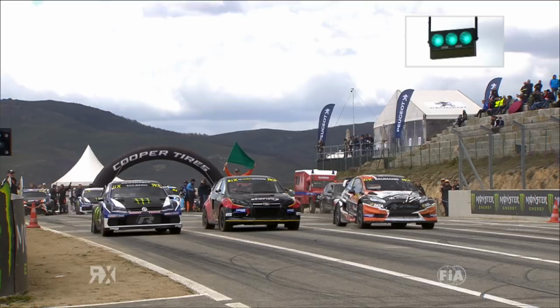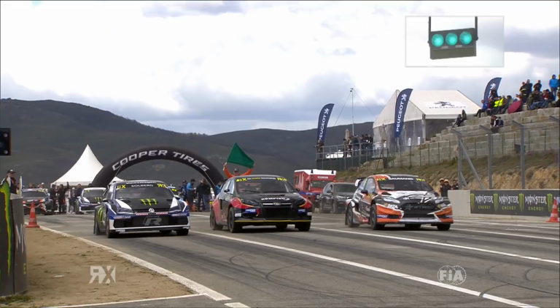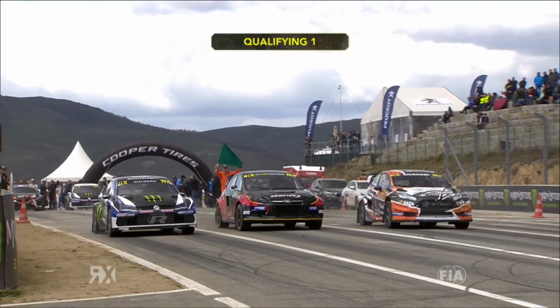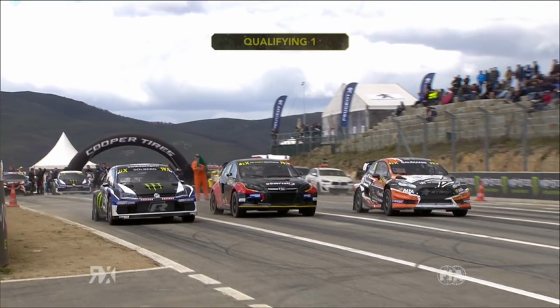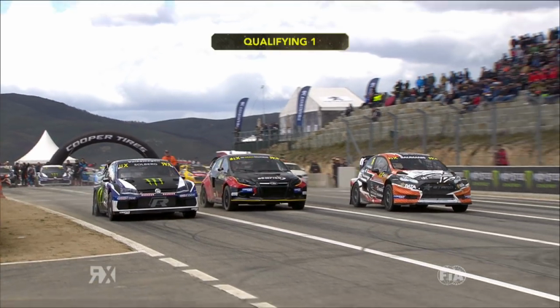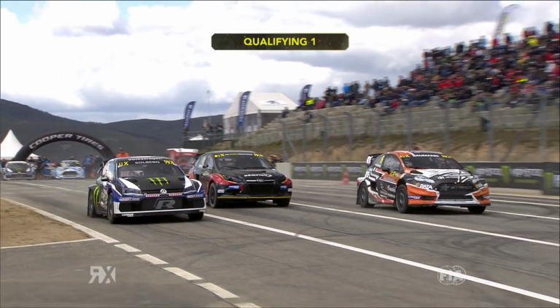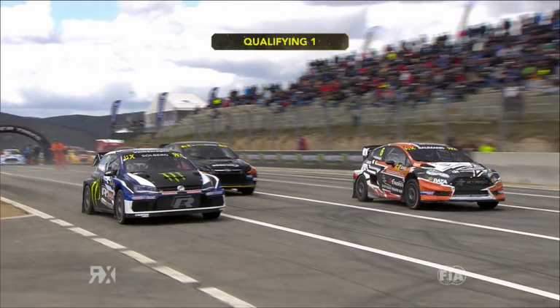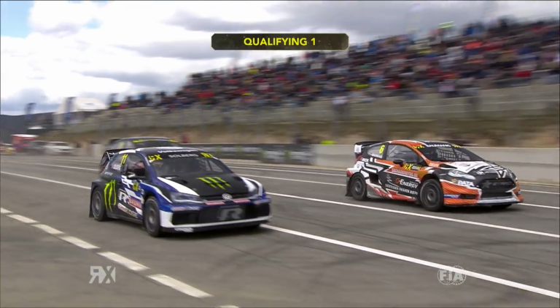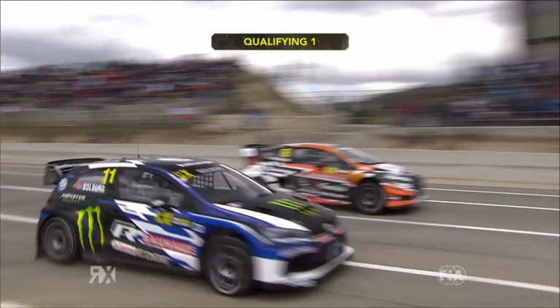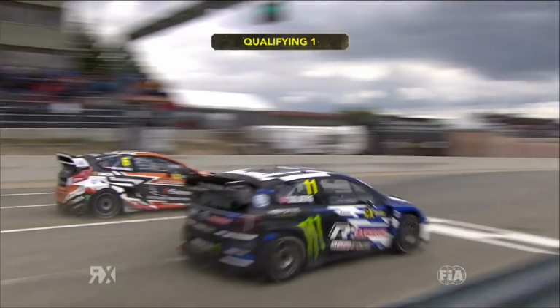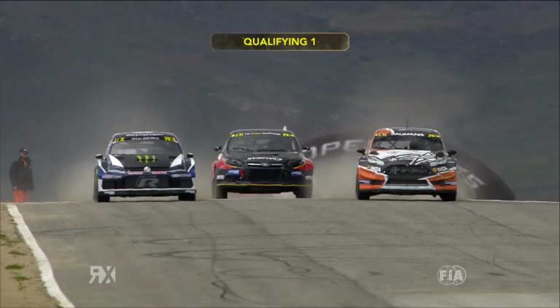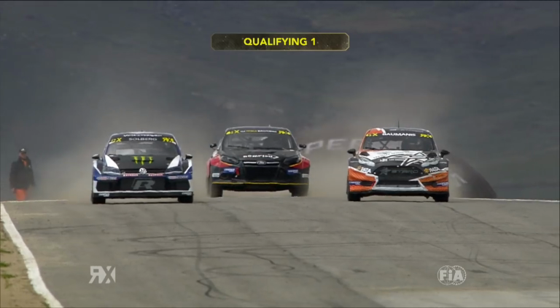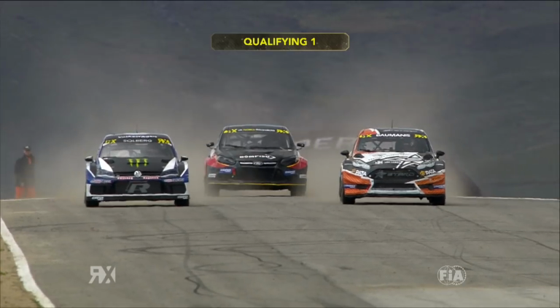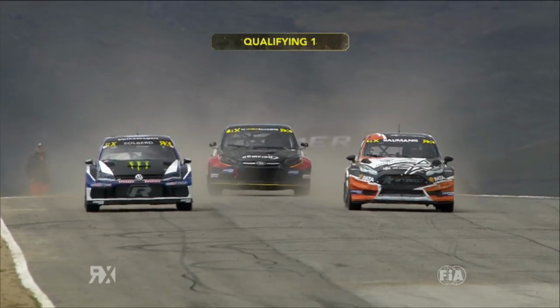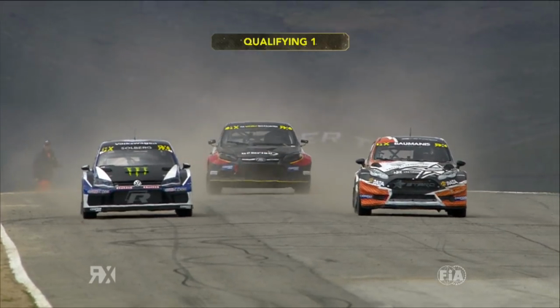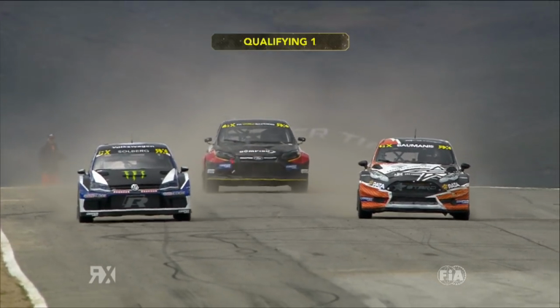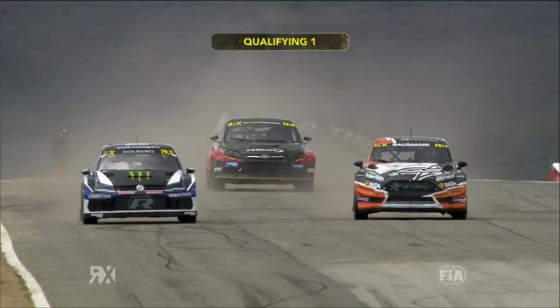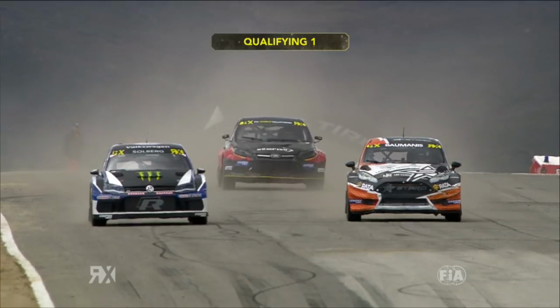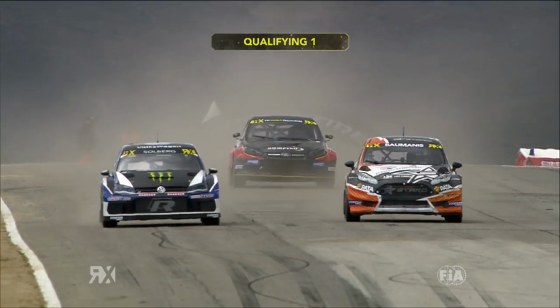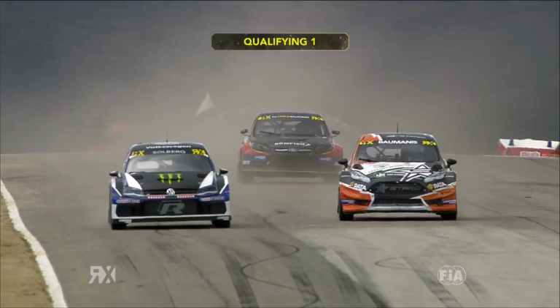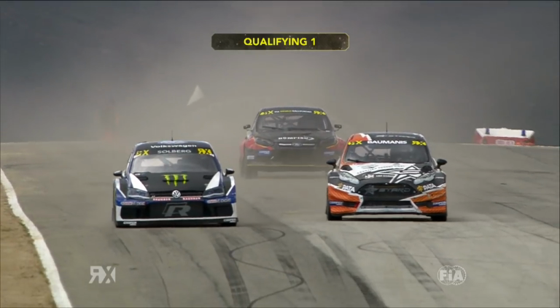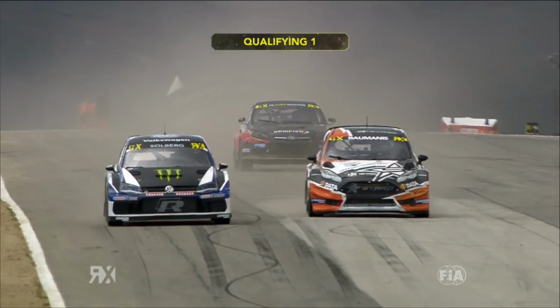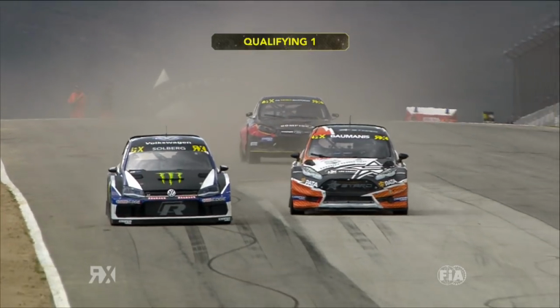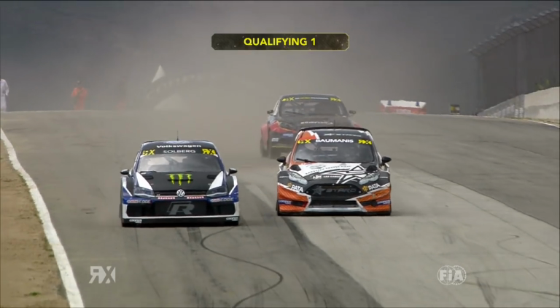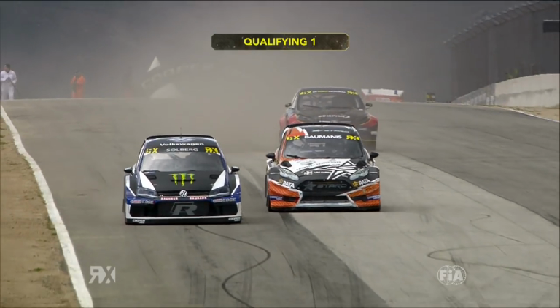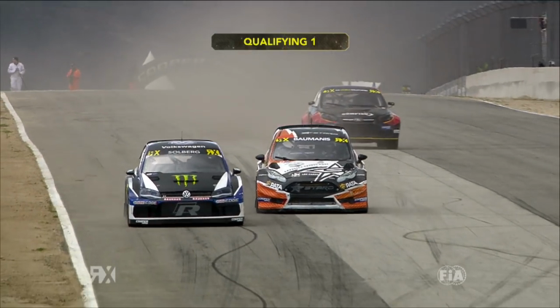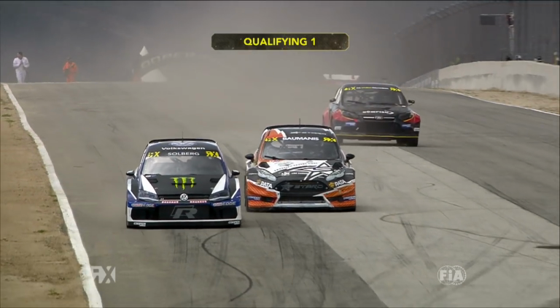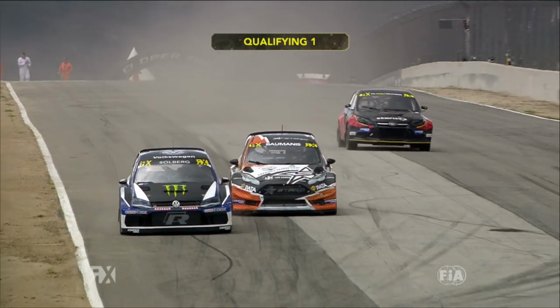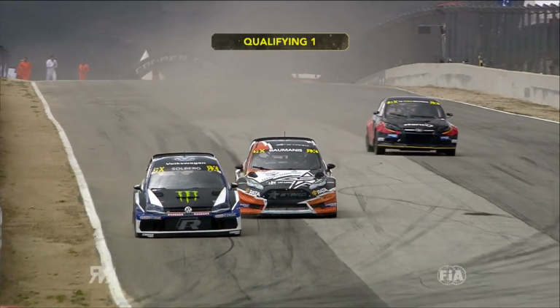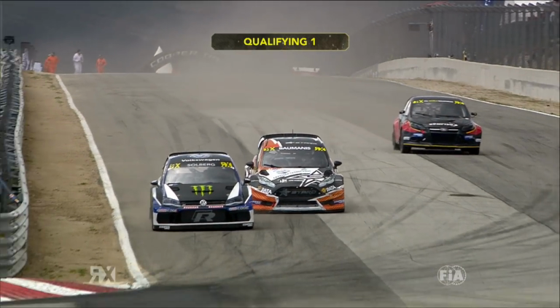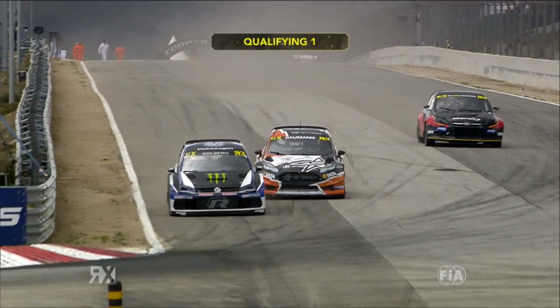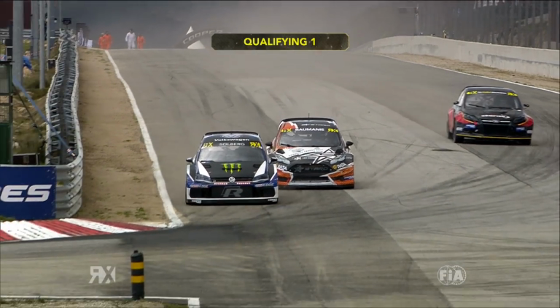Q1 in Portugal. We had had sunshine when it looked like we were going to get rain. We had a light shower before it, but the gravel had been swept back onto the track, and that would be the story of the session.